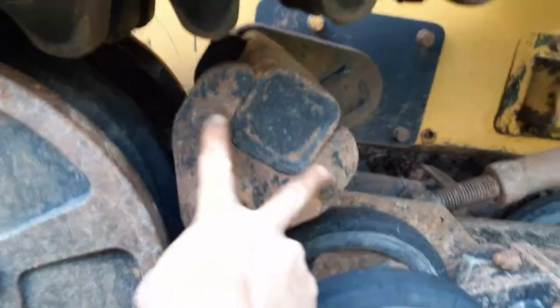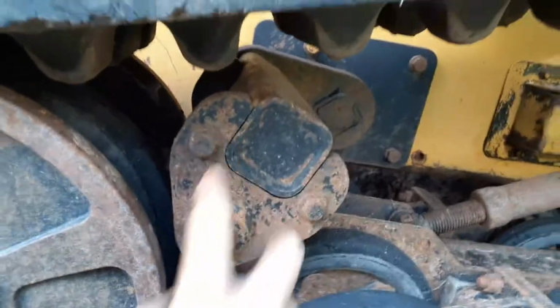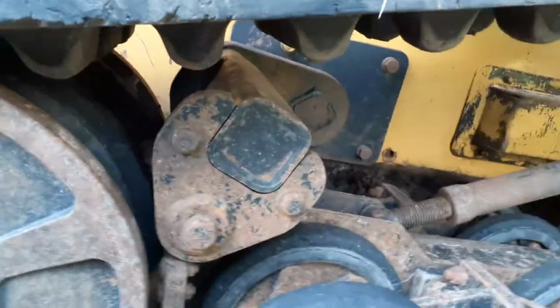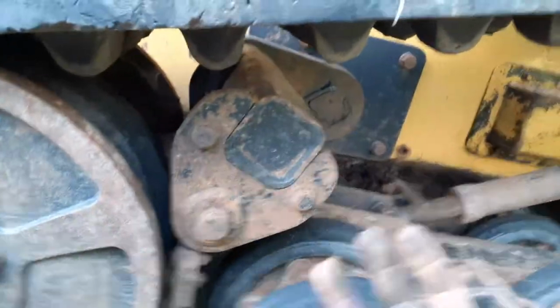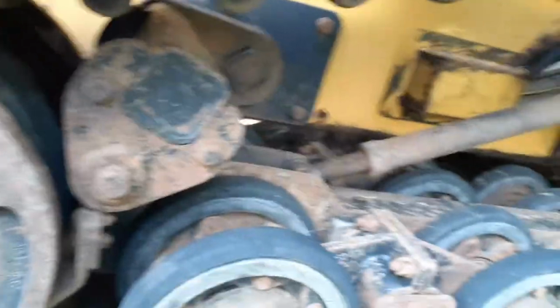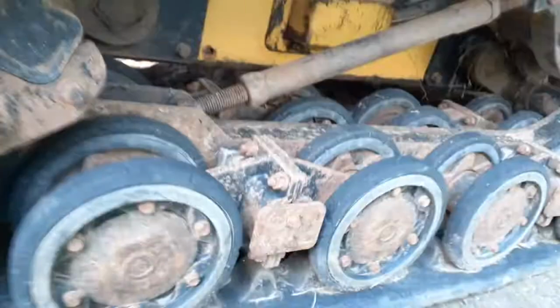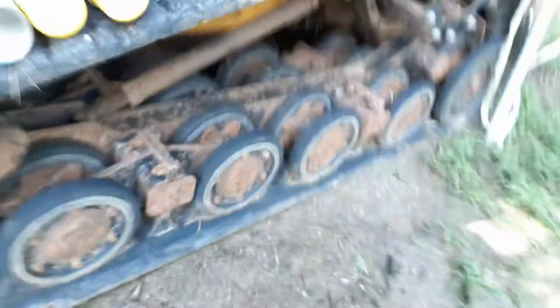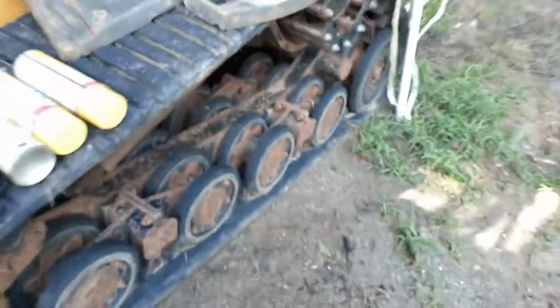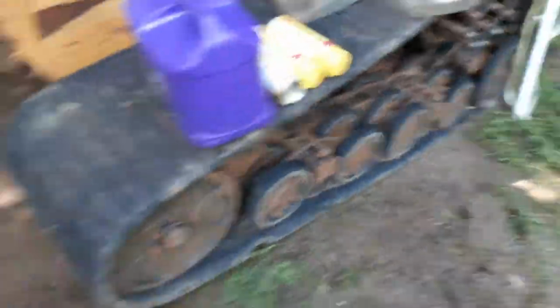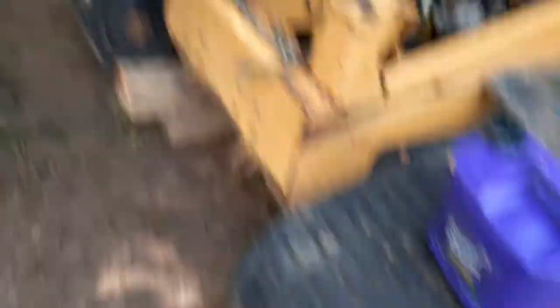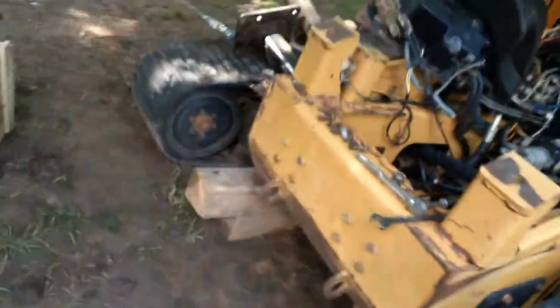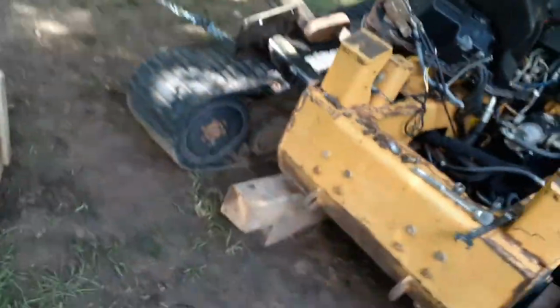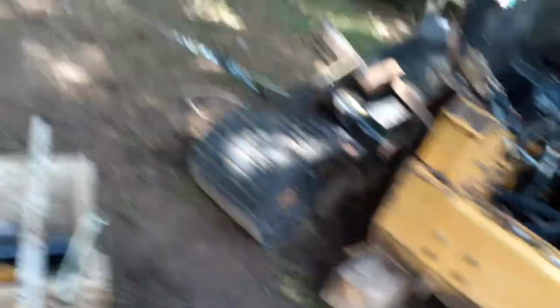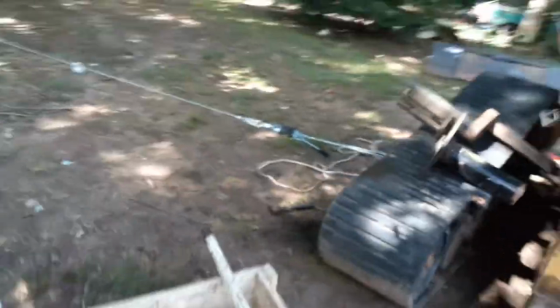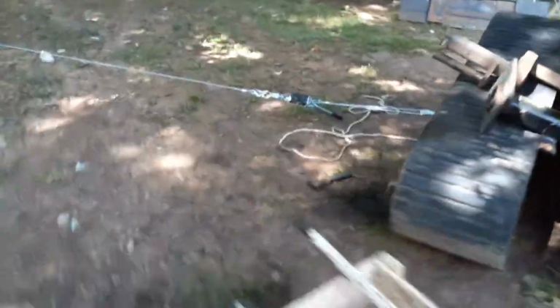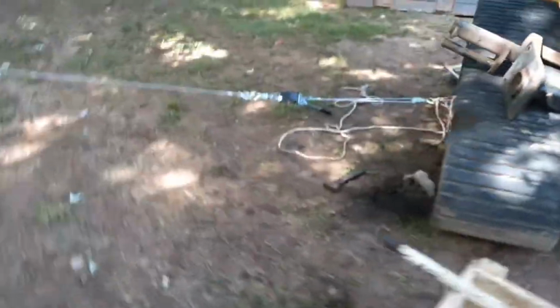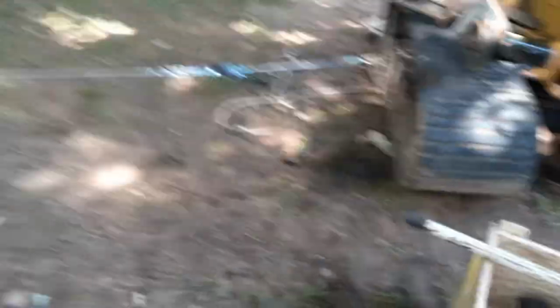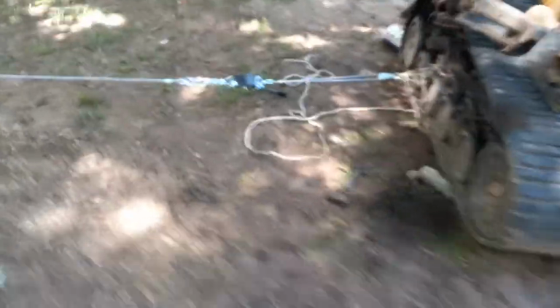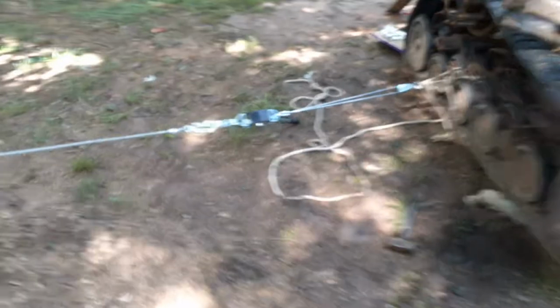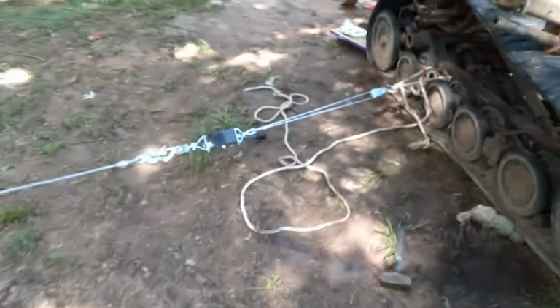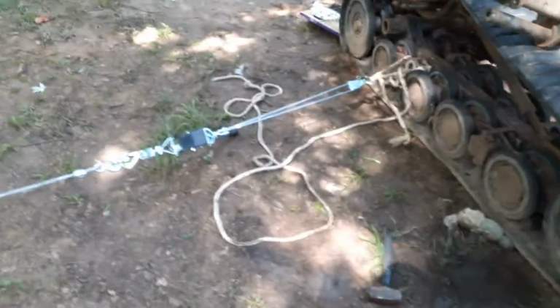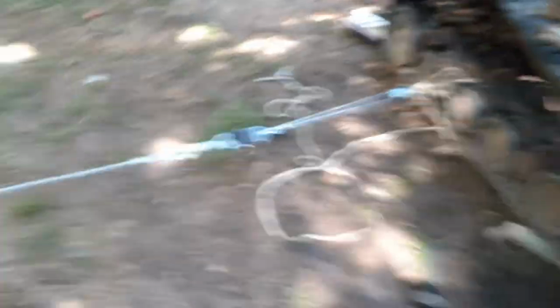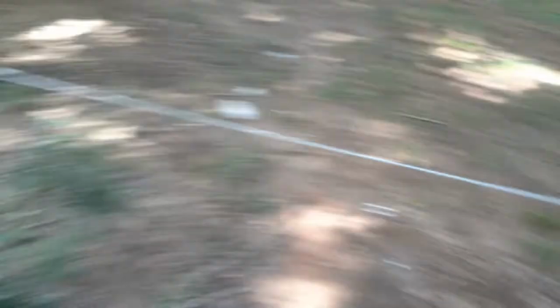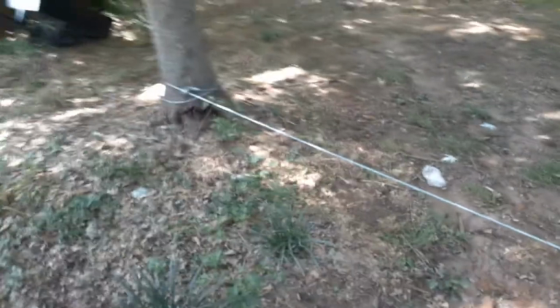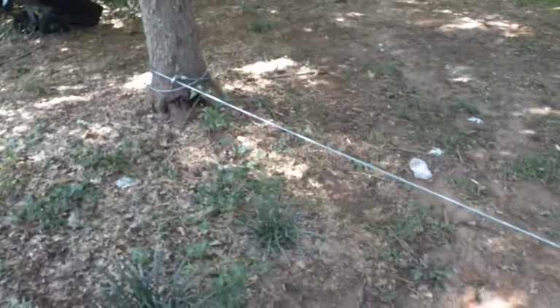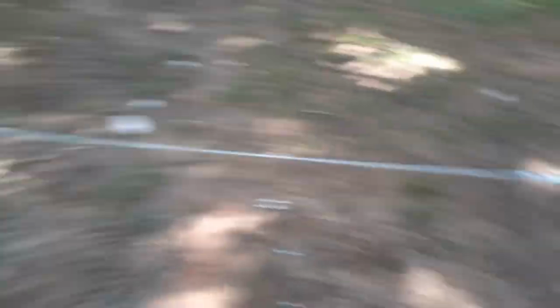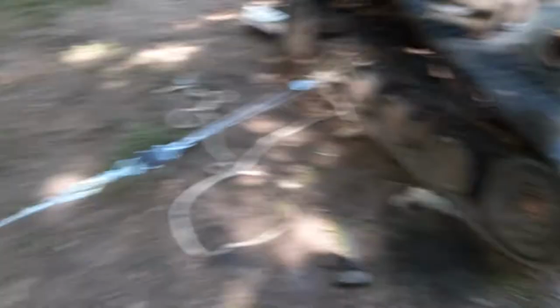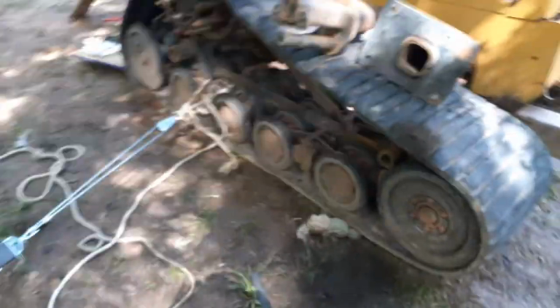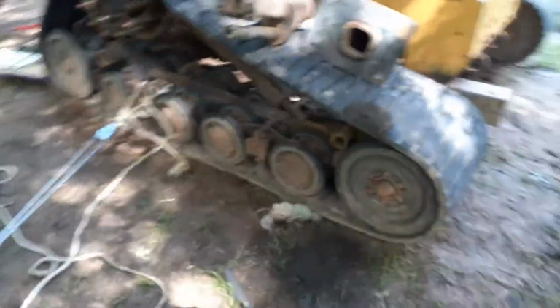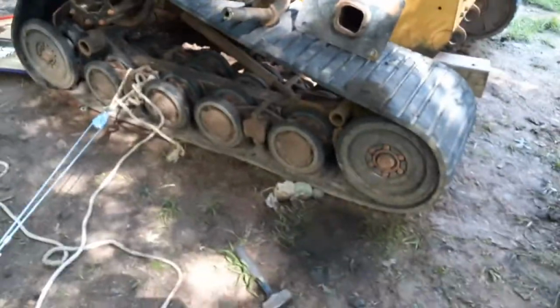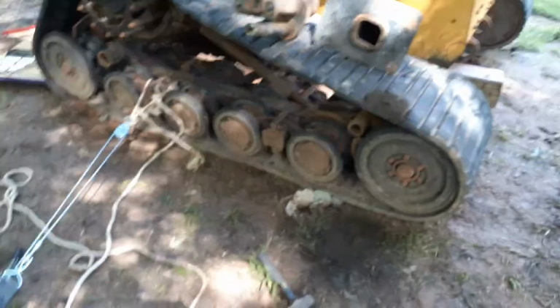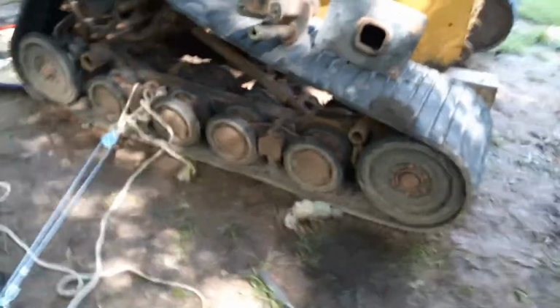Take these two off. The whole track you've got to slide out. I got lucky when I parked this machine and was able to tie it off to a tree with a come-along and slide it out. Getting it back together is probably going to be a little bit more of a trick.